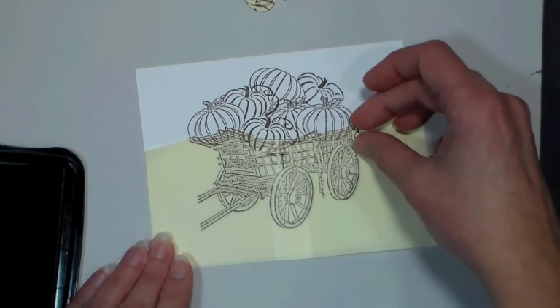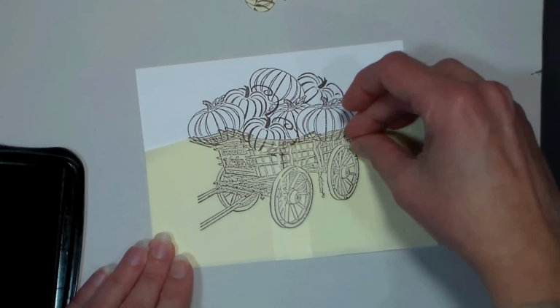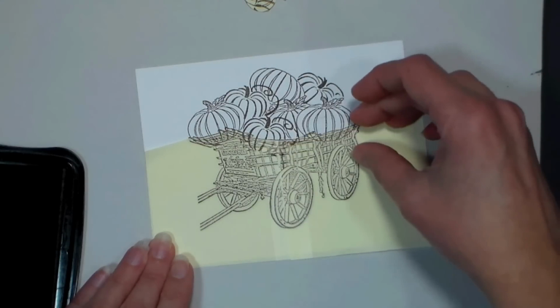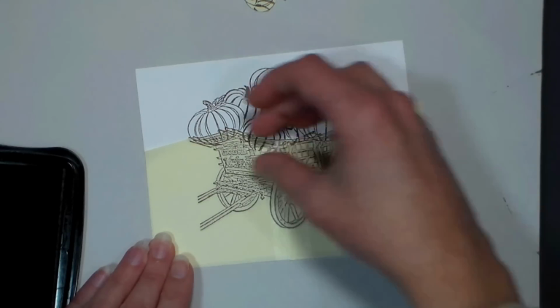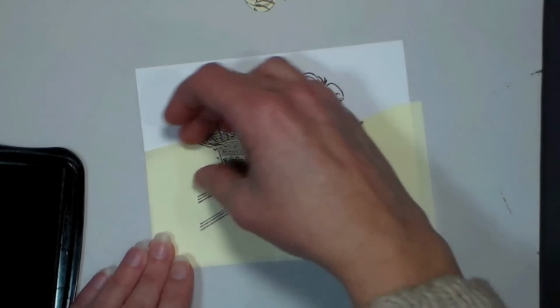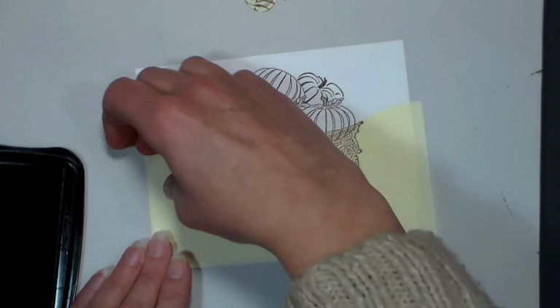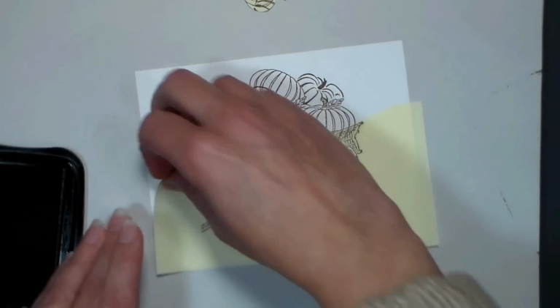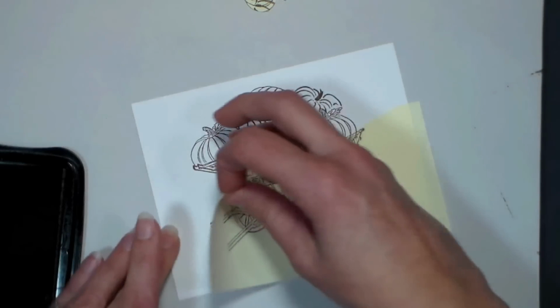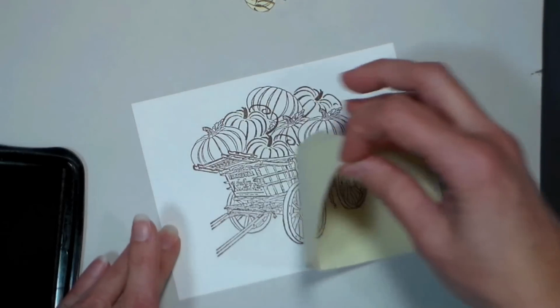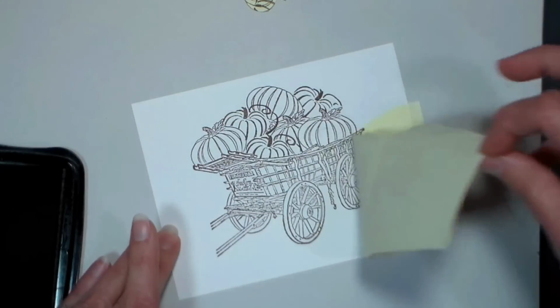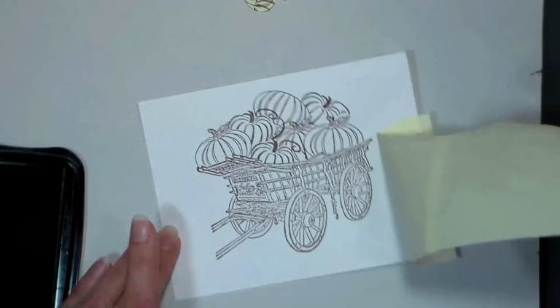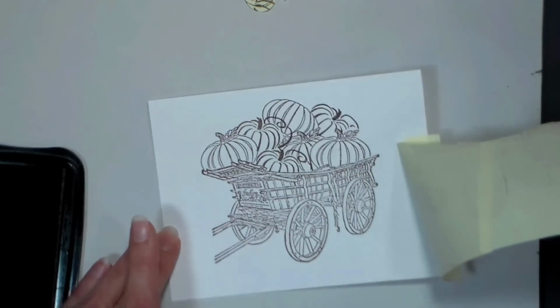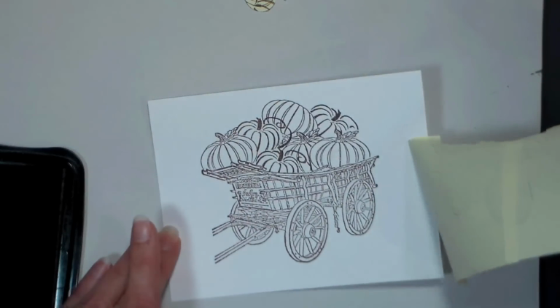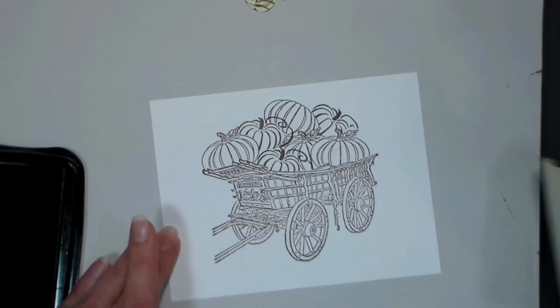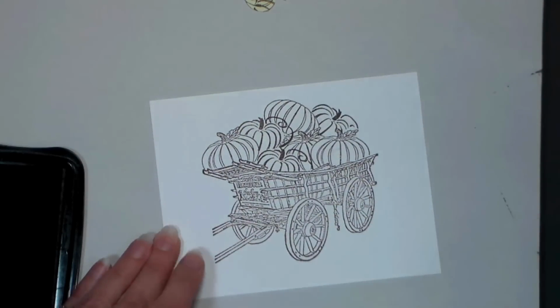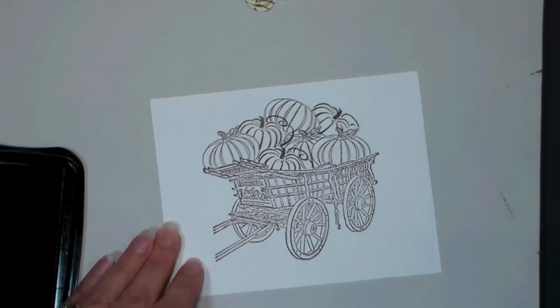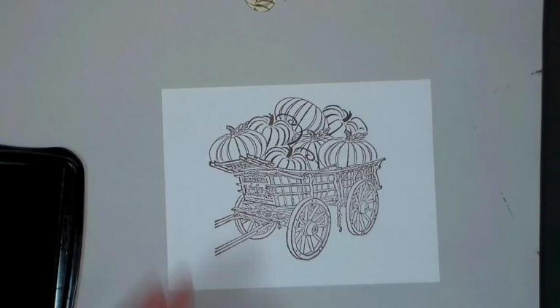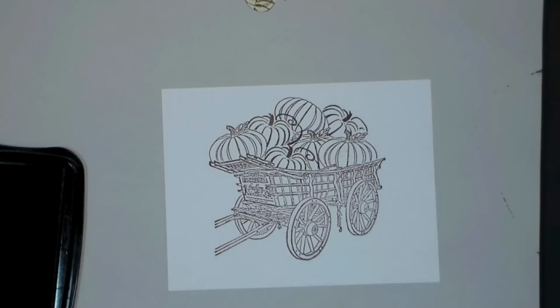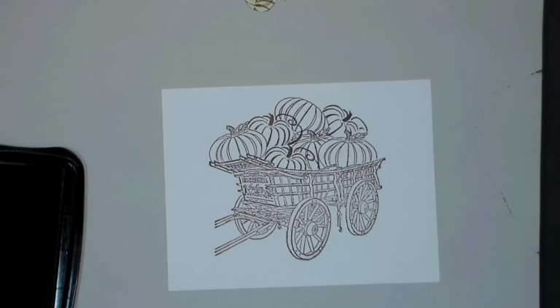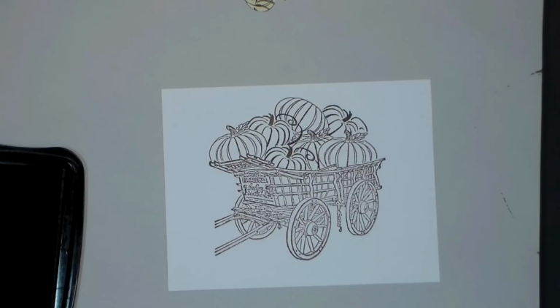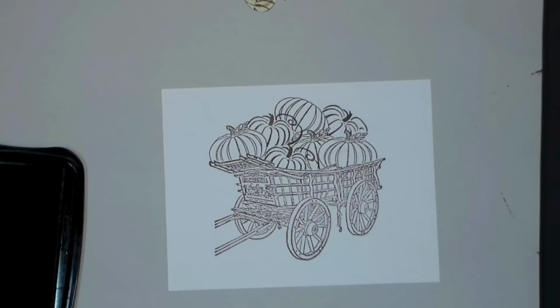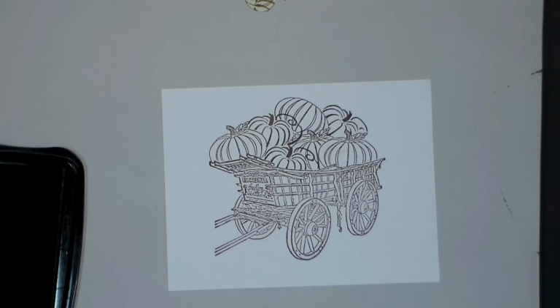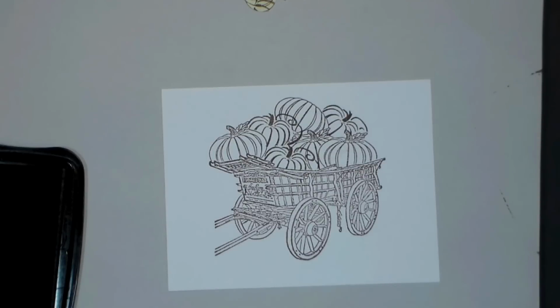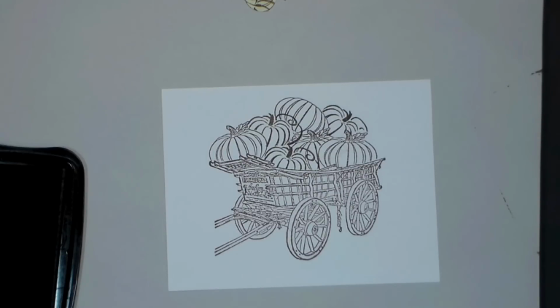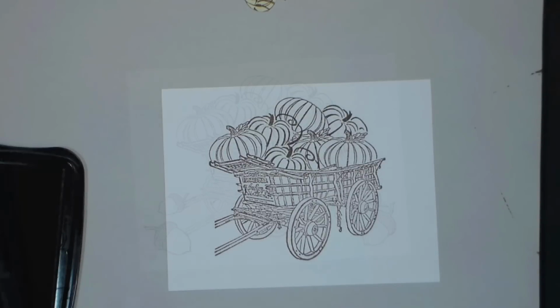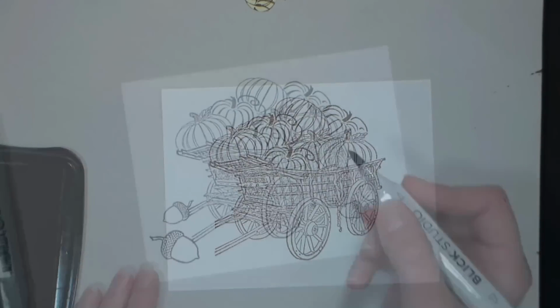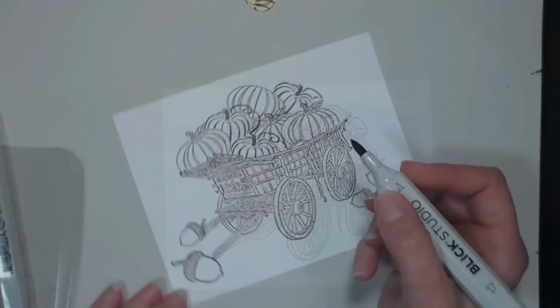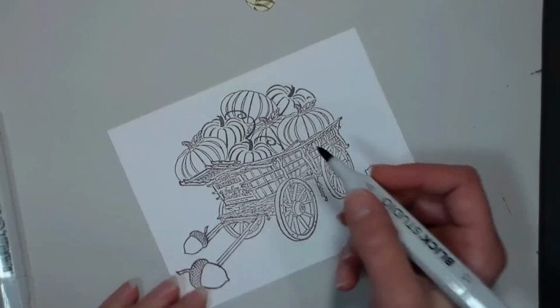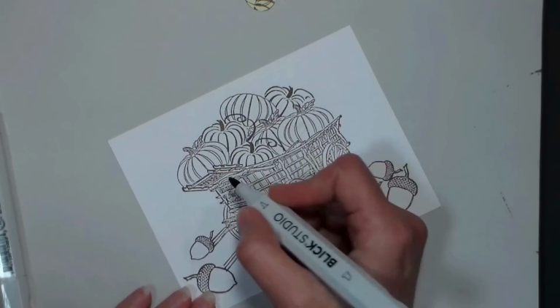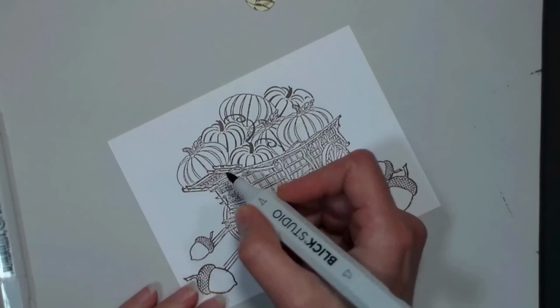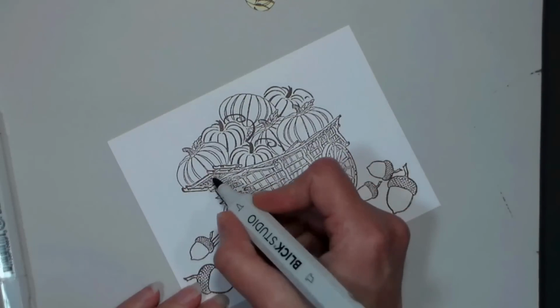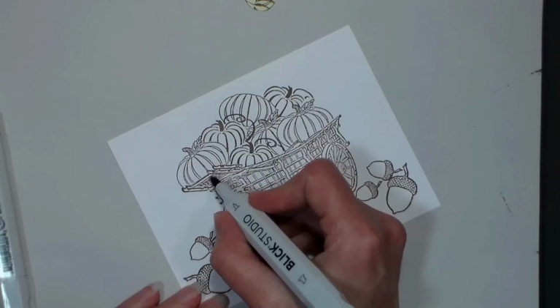I love this because it makes your stamps more versatile. You could fill this adorable wagon with fruits, vegetables, bags of leaves, Christmas ornaments, Christmas trees — you name it. It makes a stamp so much more versatile.